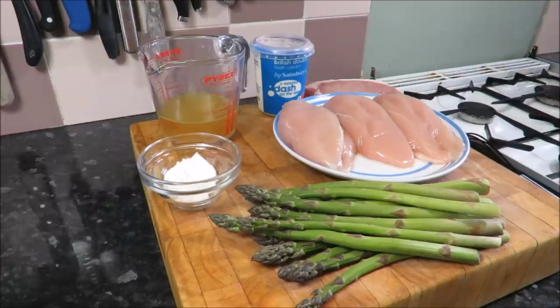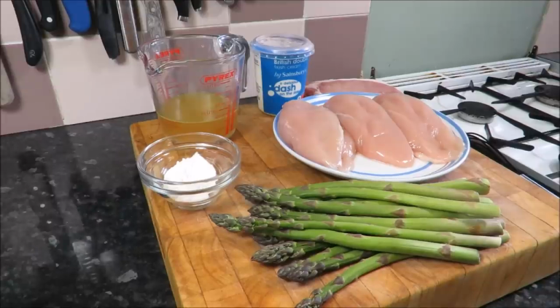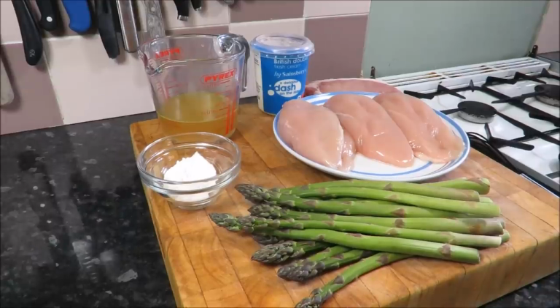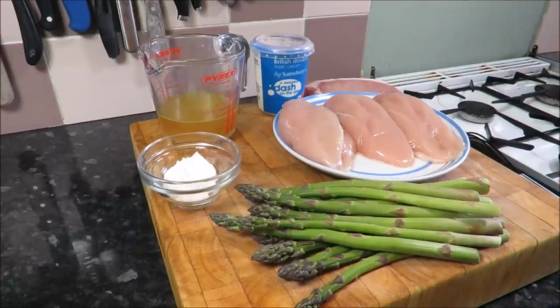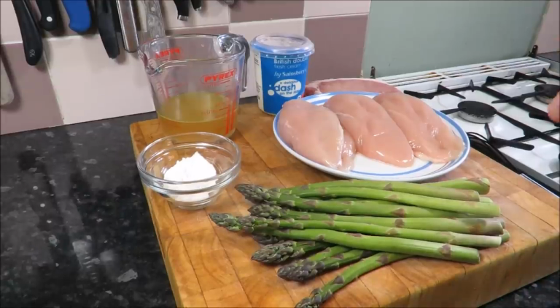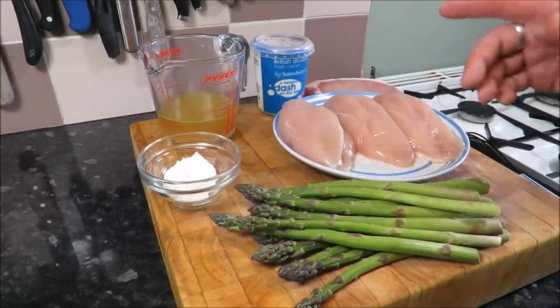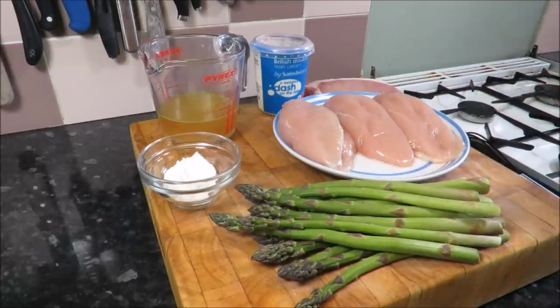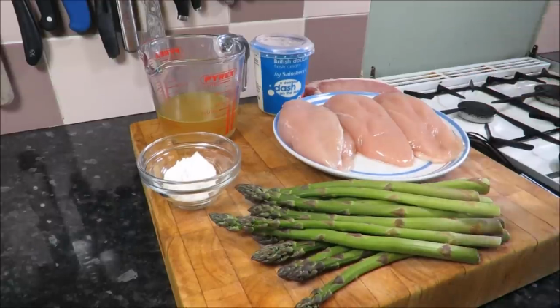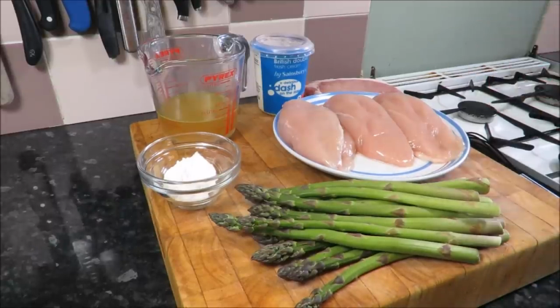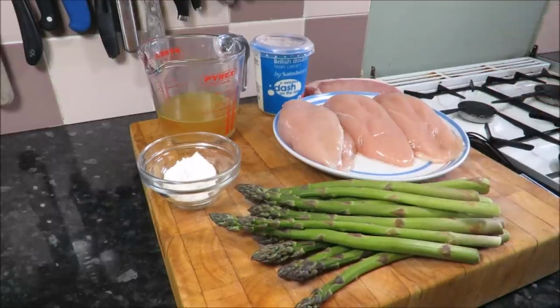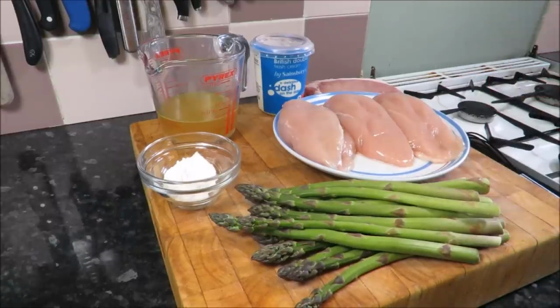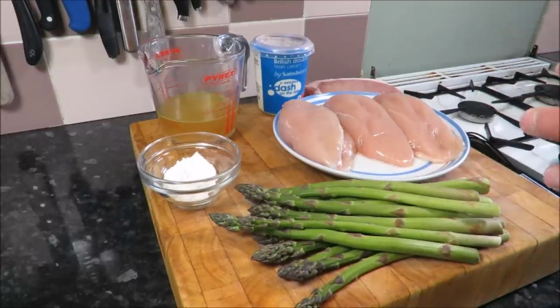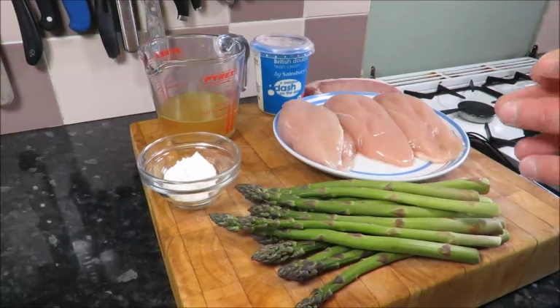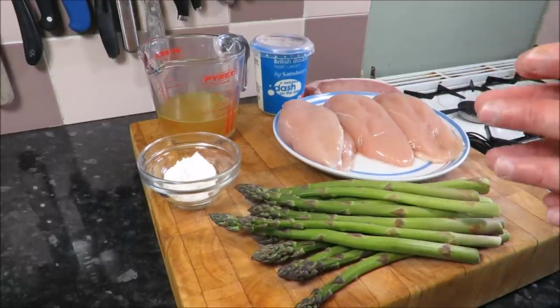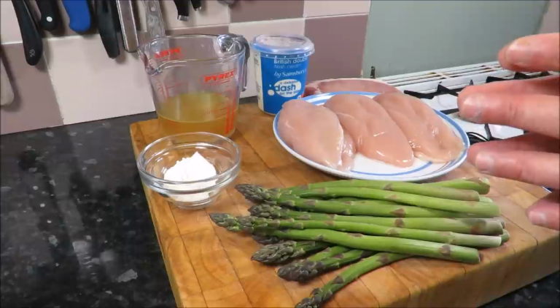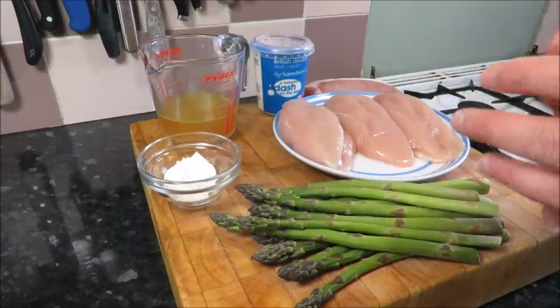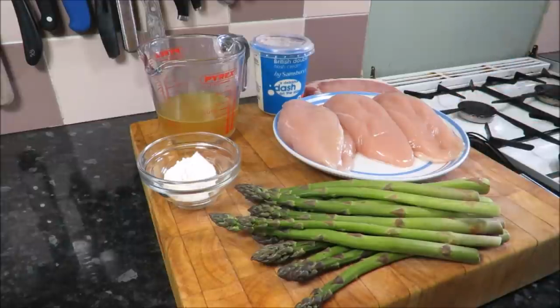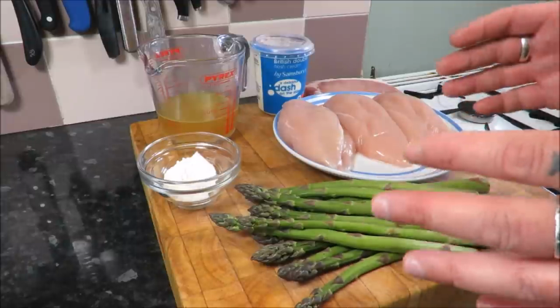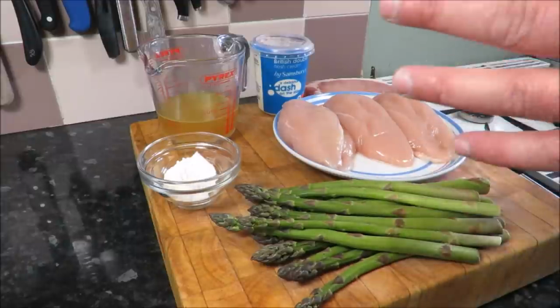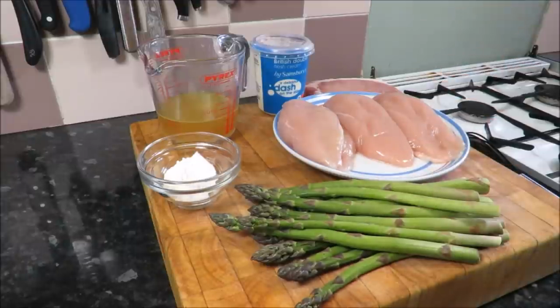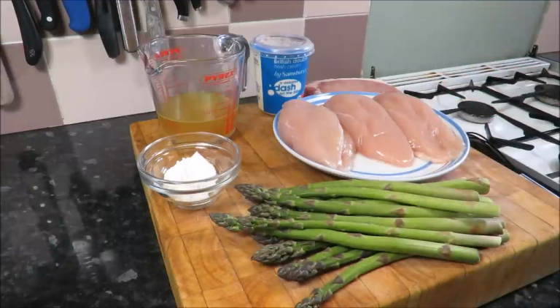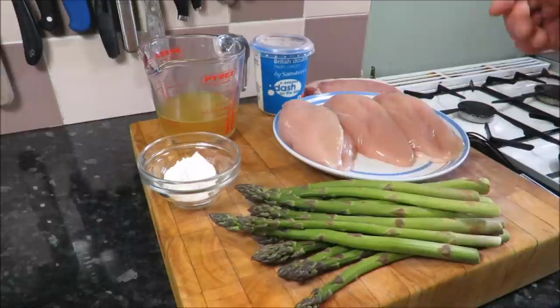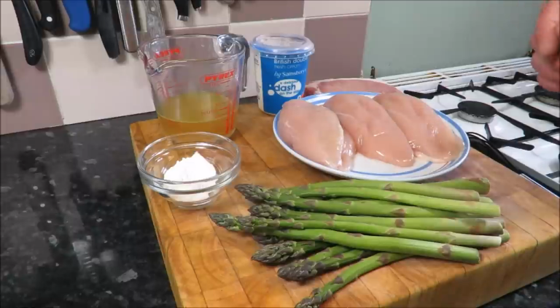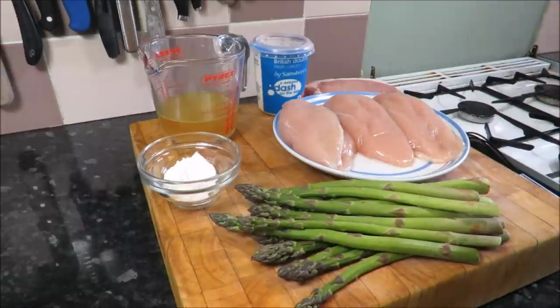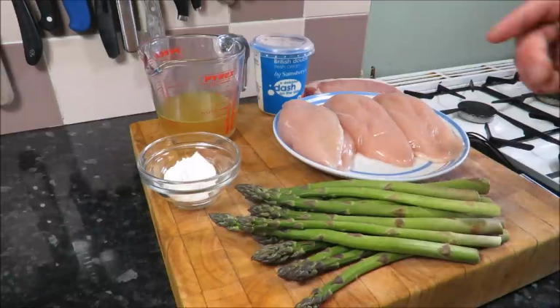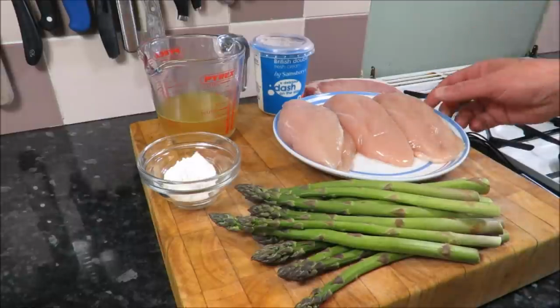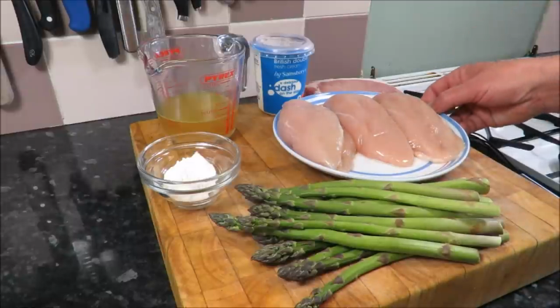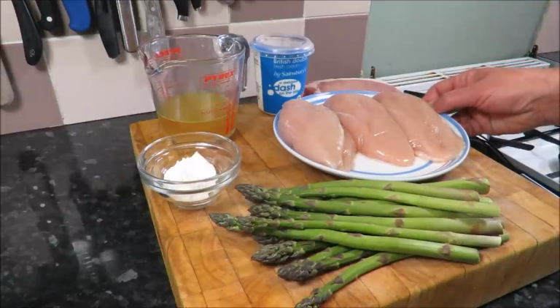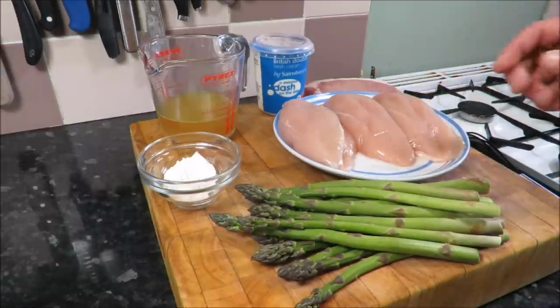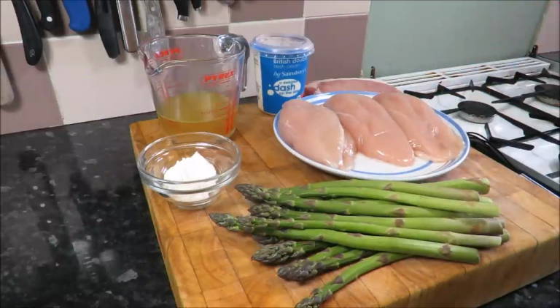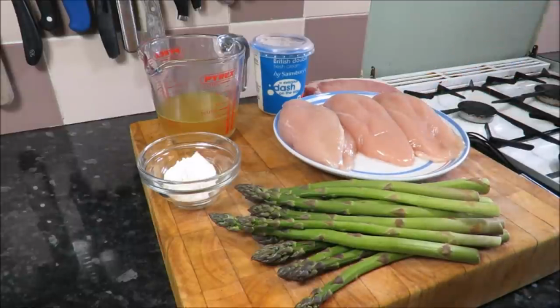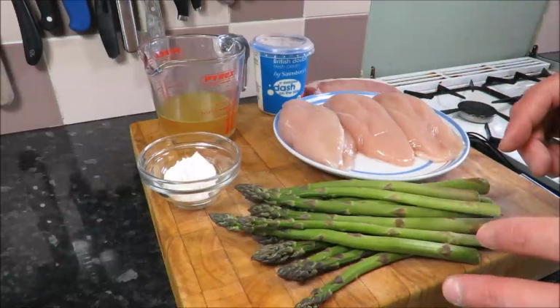Hello there, my friends, and welcome back to the Scott Ree Project. Today we are going to be doing something super seasonal, super quick, and super tasty — we are going to make a quite decadent chicken and asparagus pie.